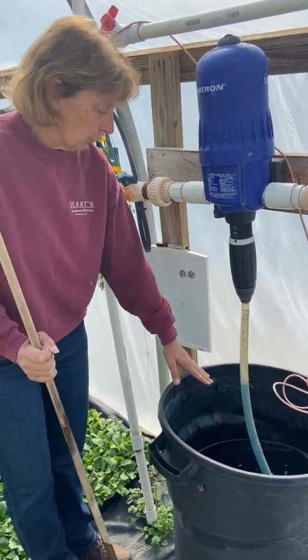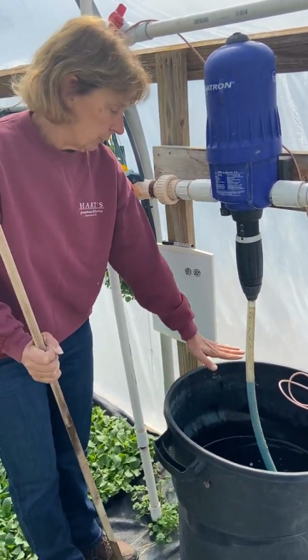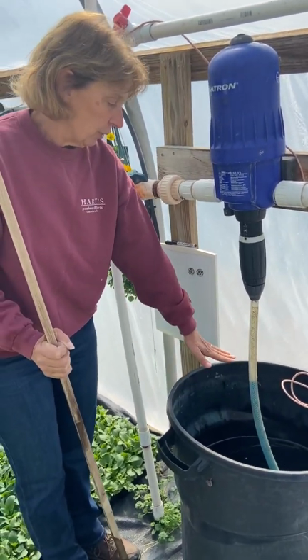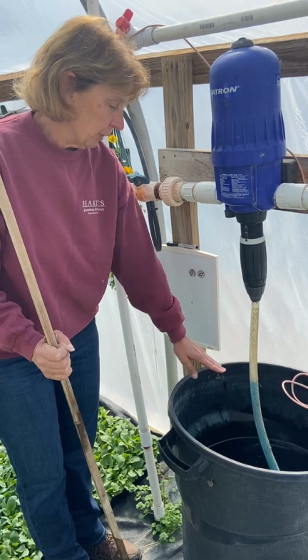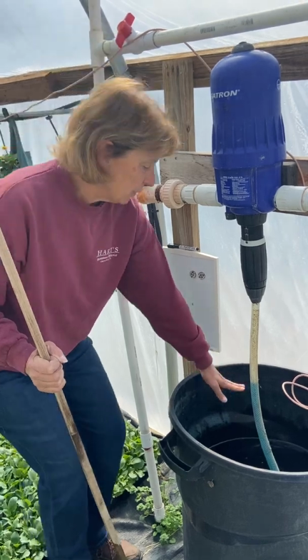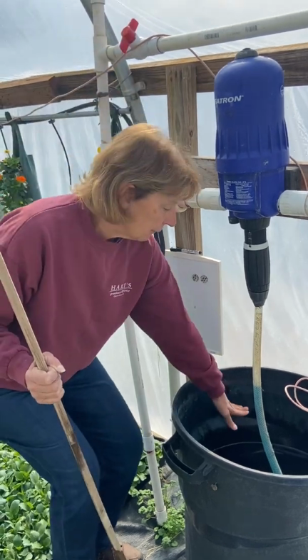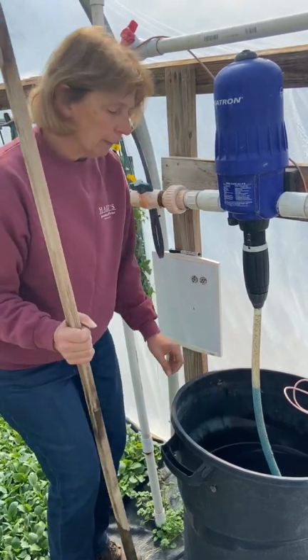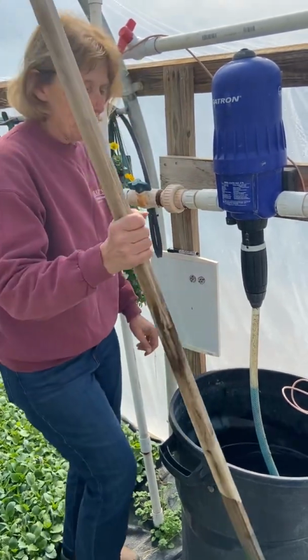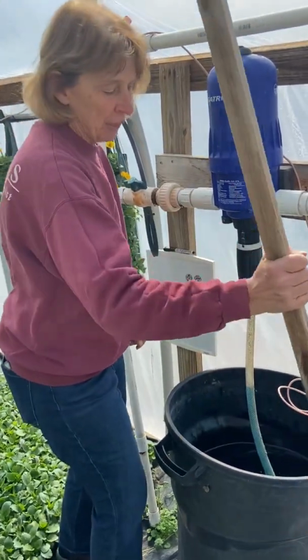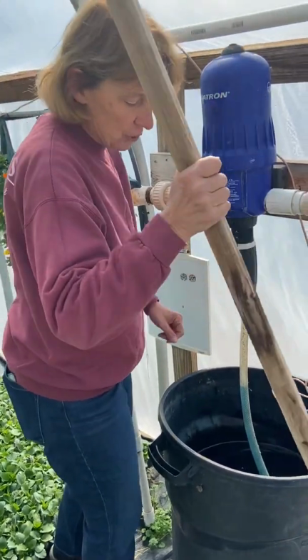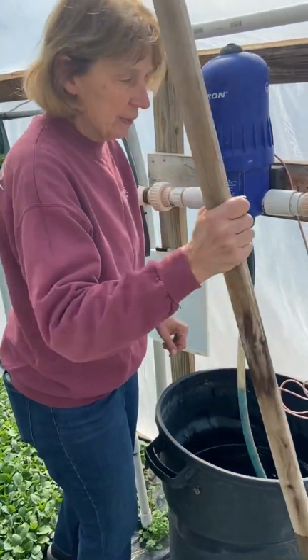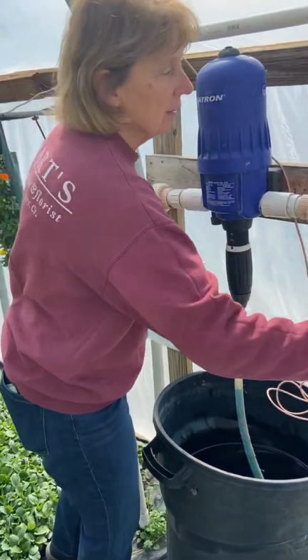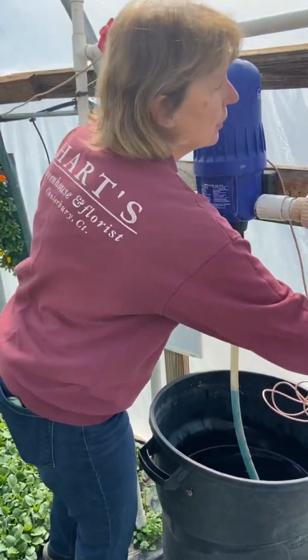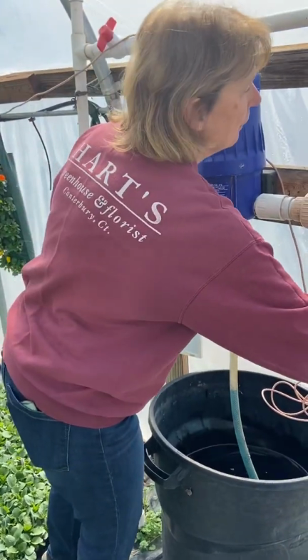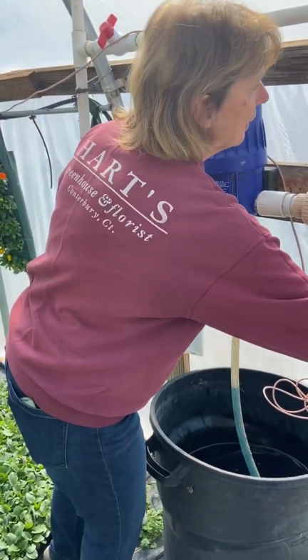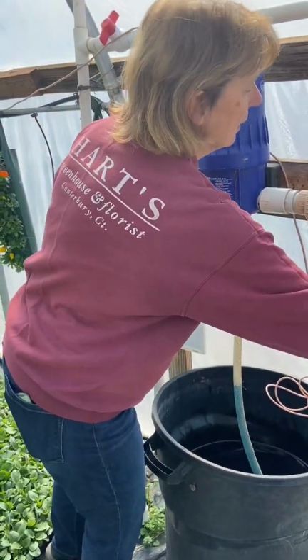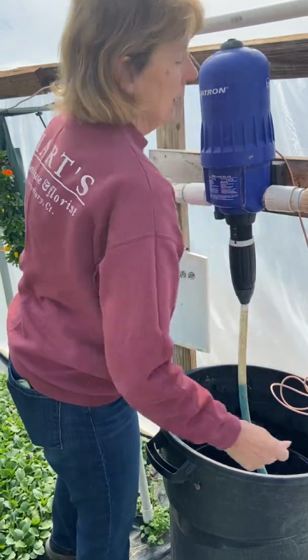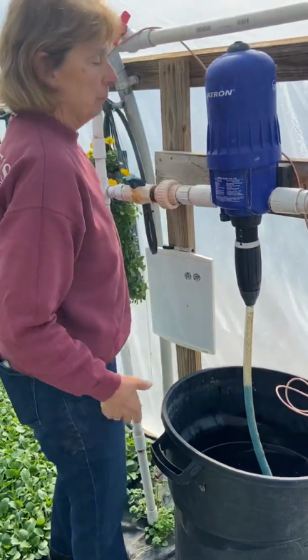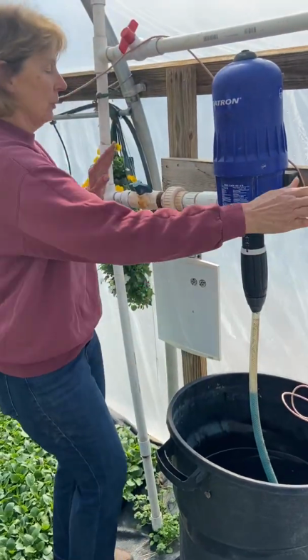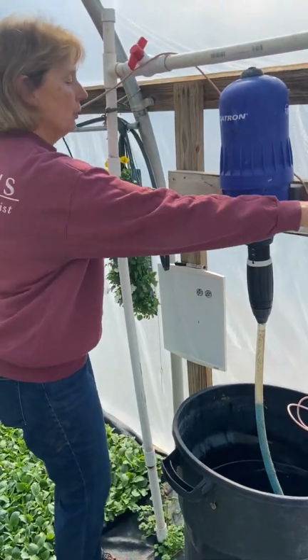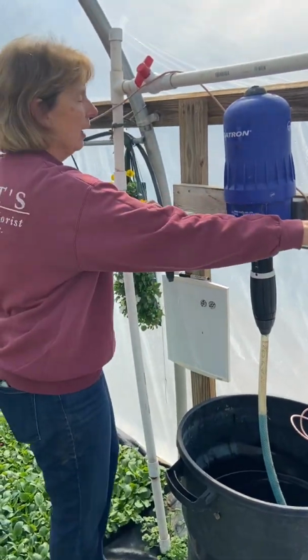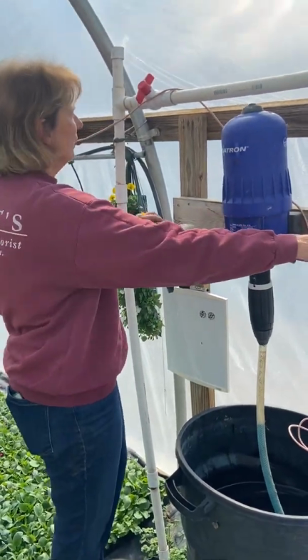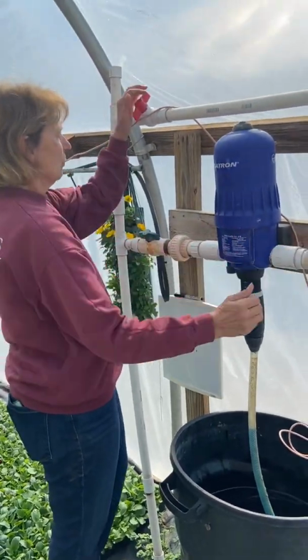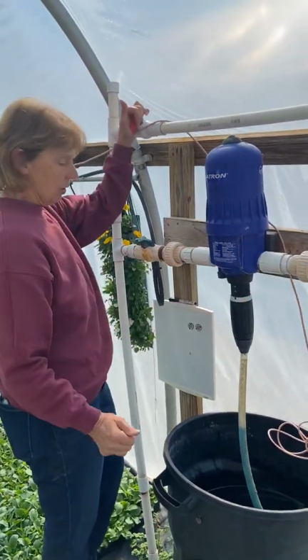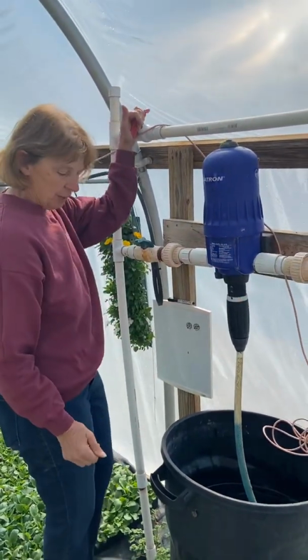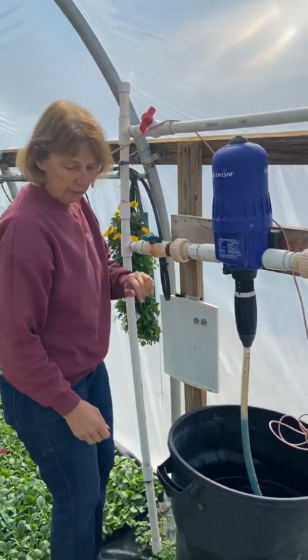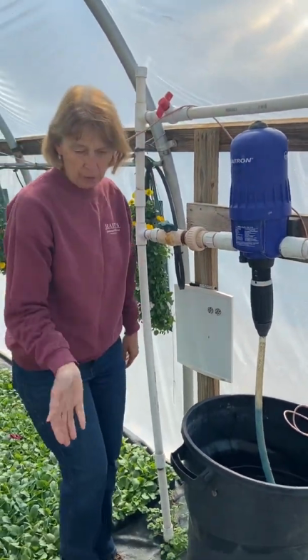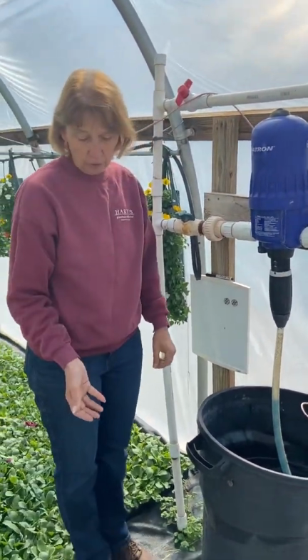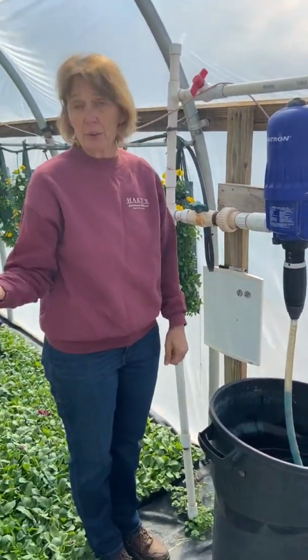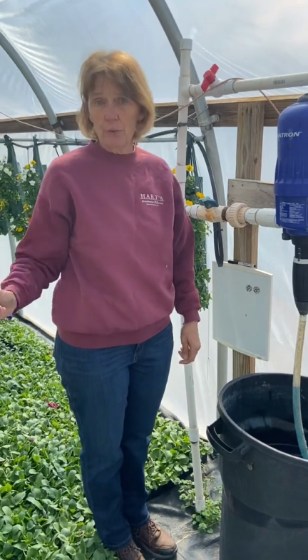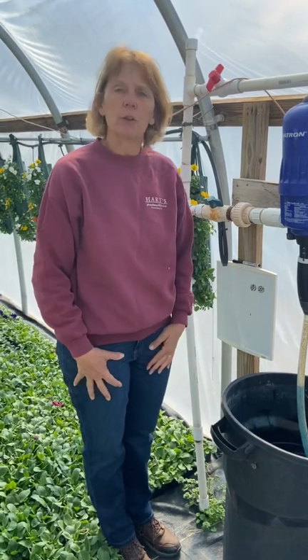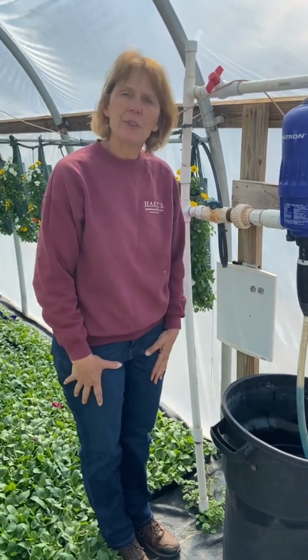So you fill it up to about there, make sure it's nice and stirred up and mixed, and make sure these two valves are on and this one's off — and then you'll get fertilizer through your hoses.